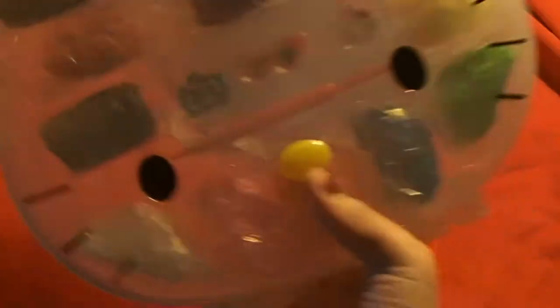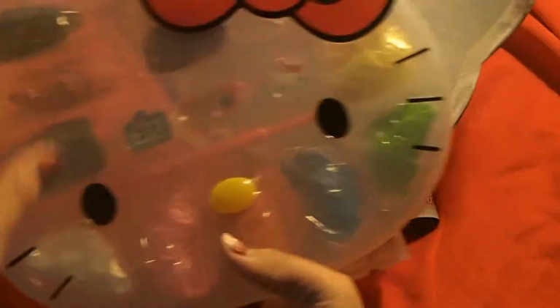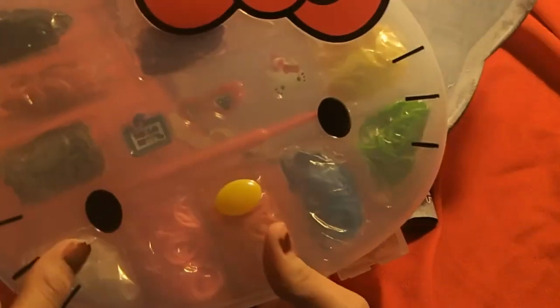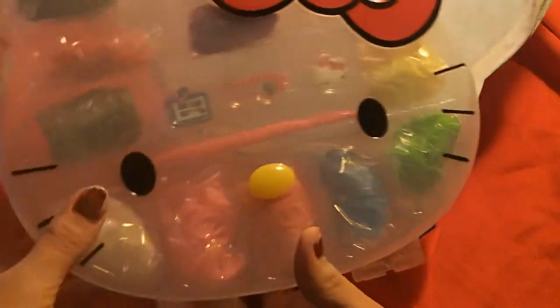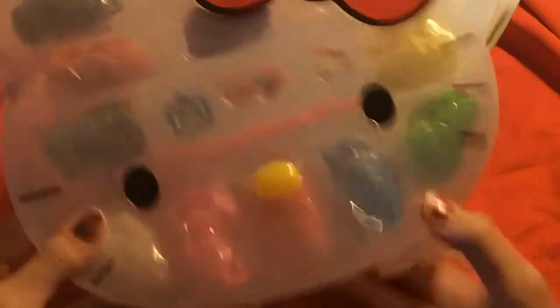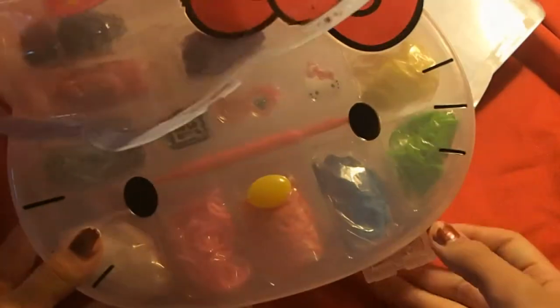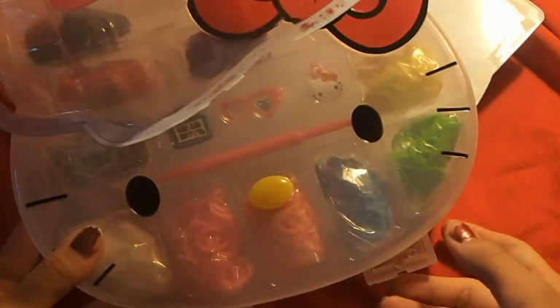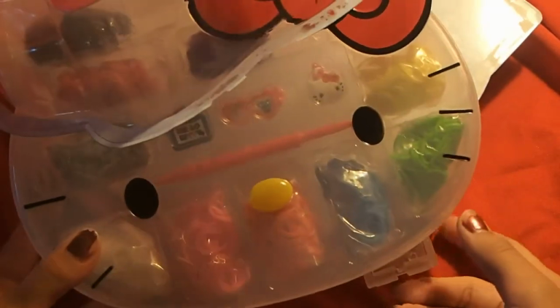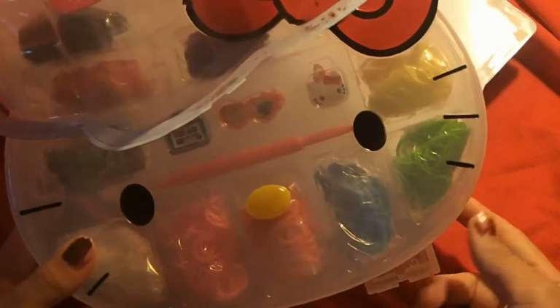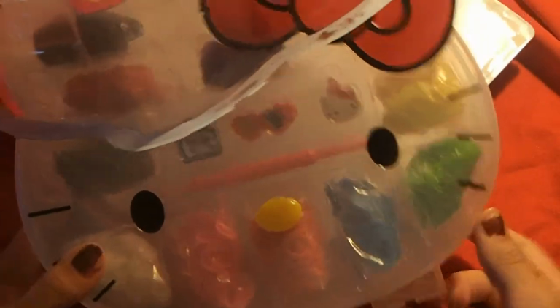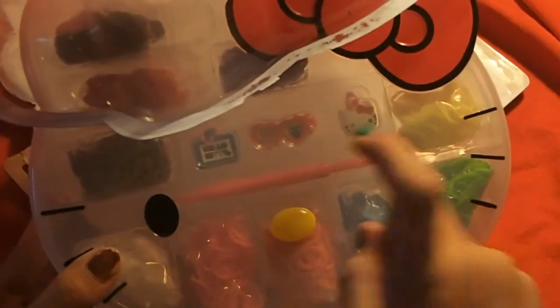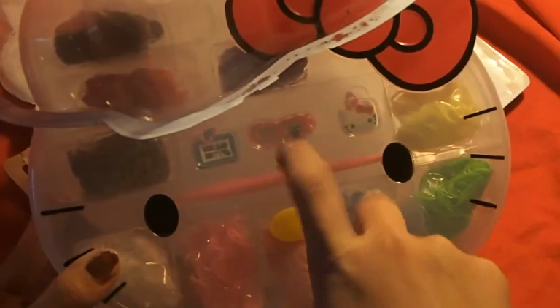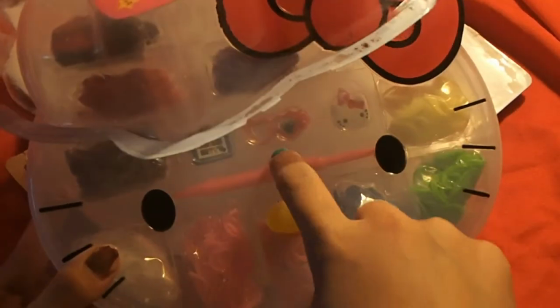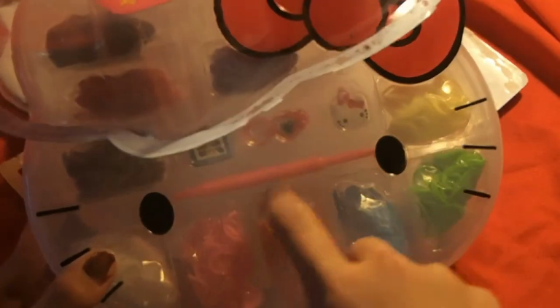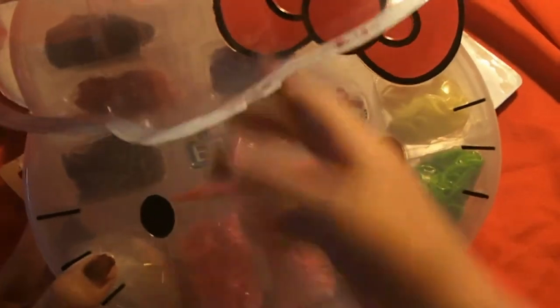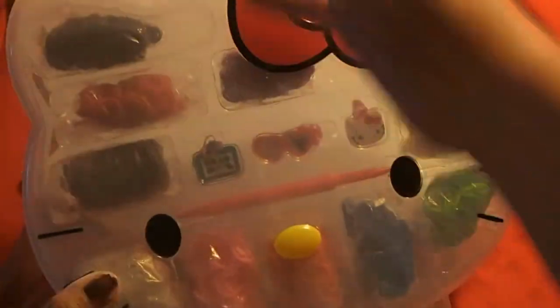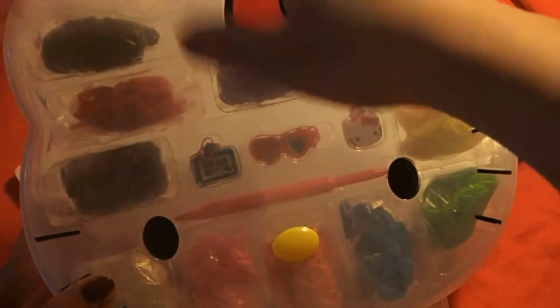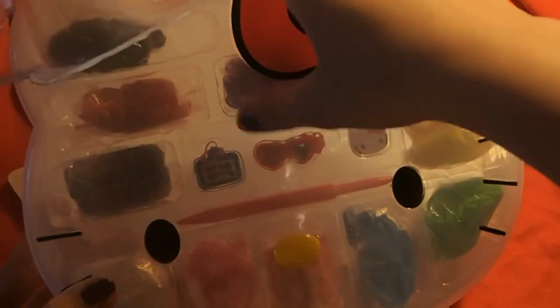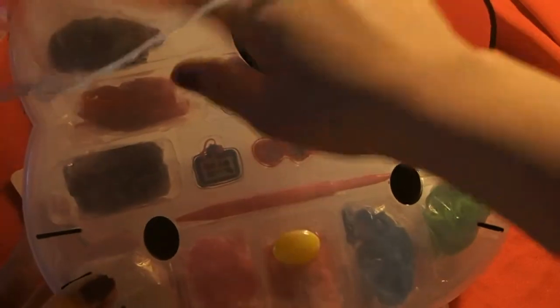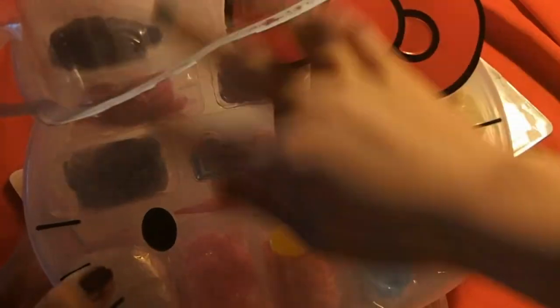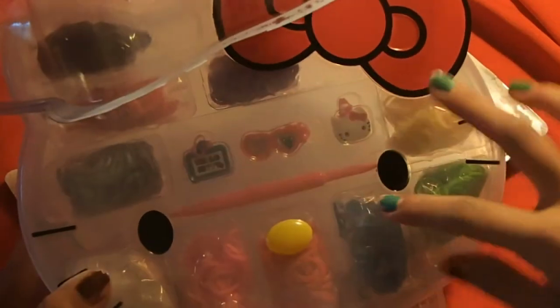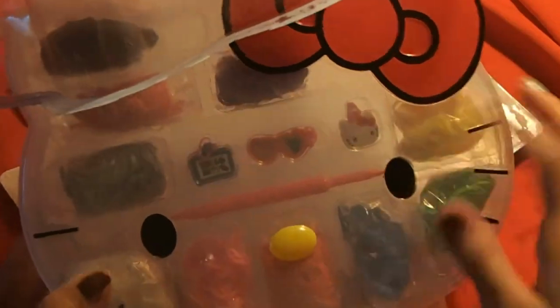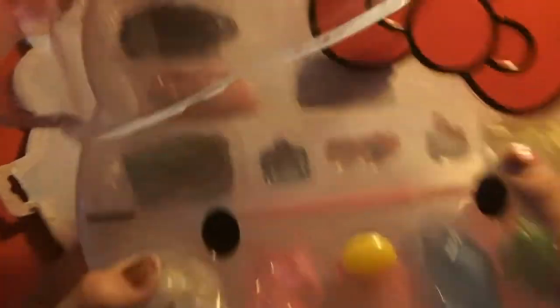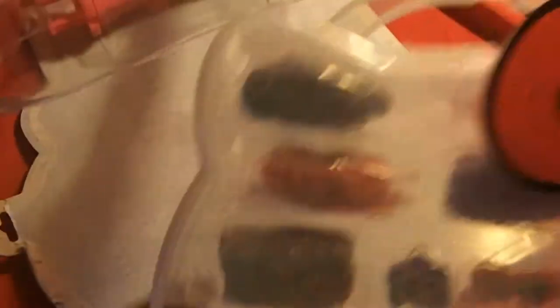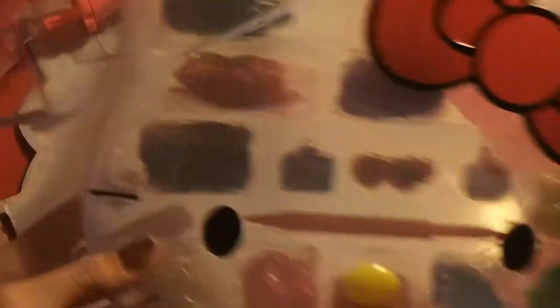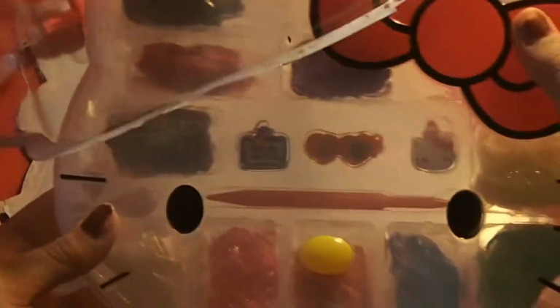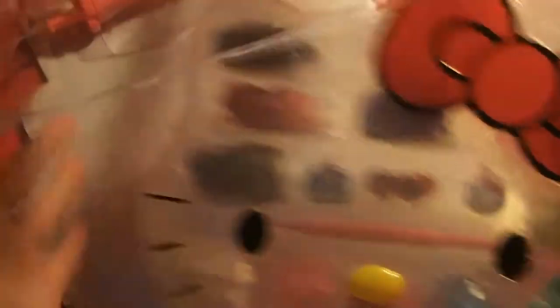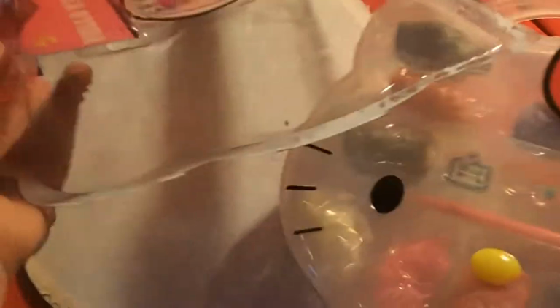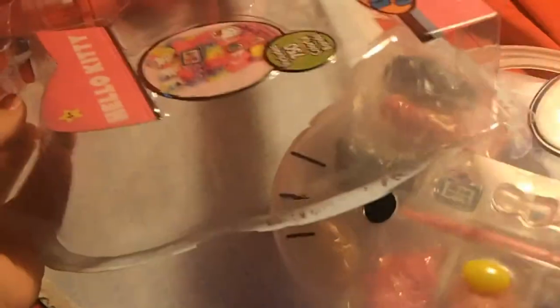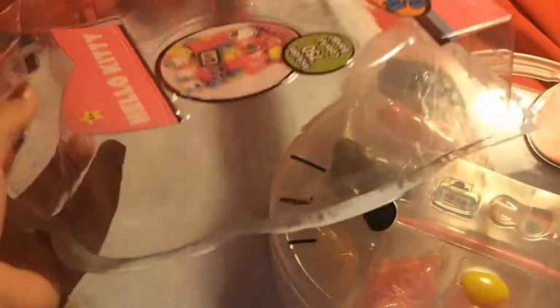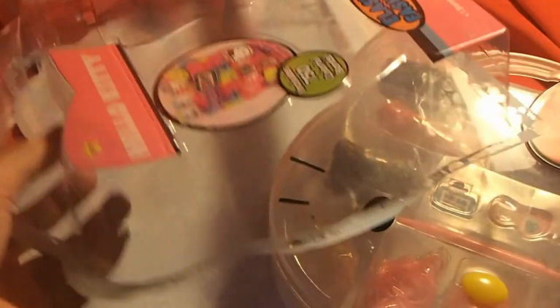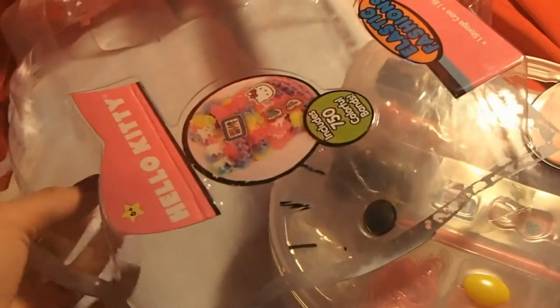Did I not mention this awesome rubber band holder and this hook? I probably mentioned everything else. But isn't it cute? Look at it. It's so durable.